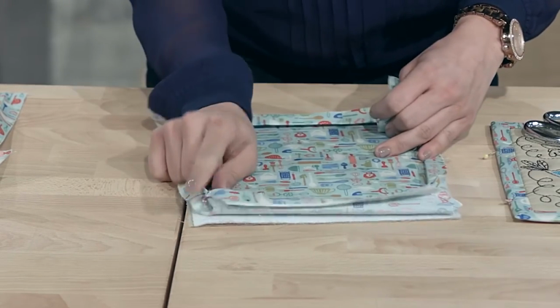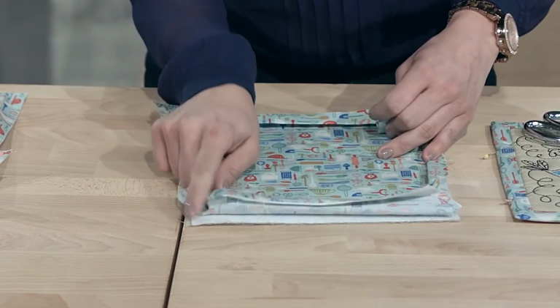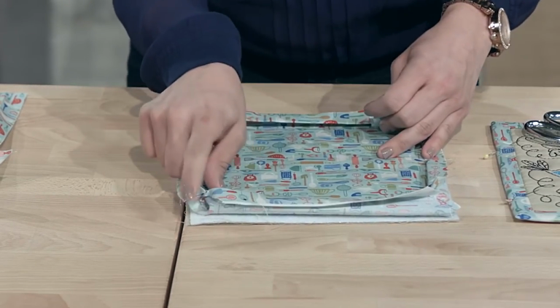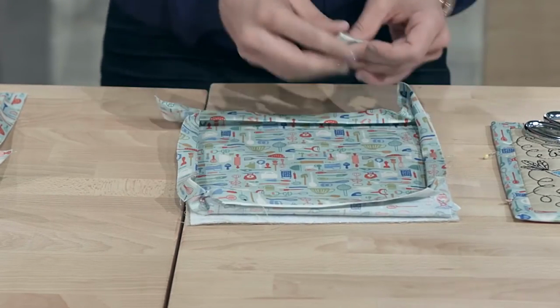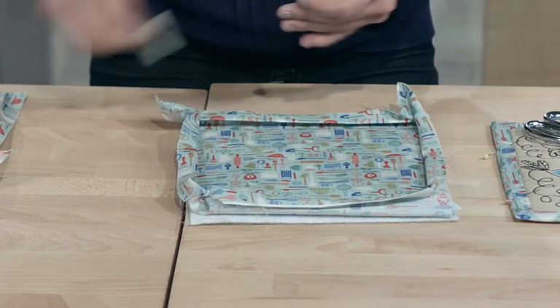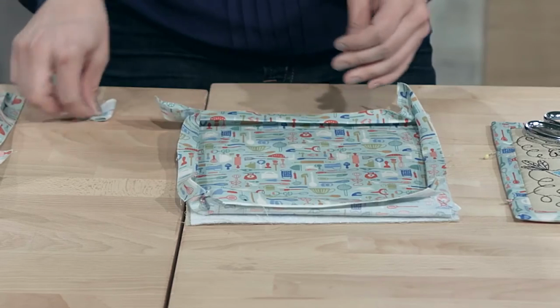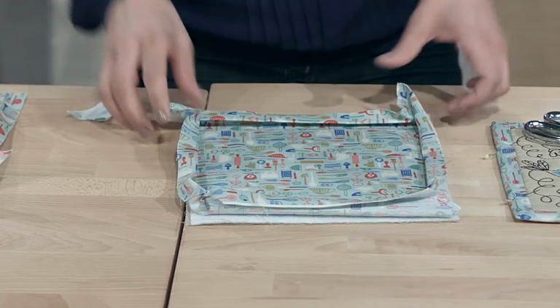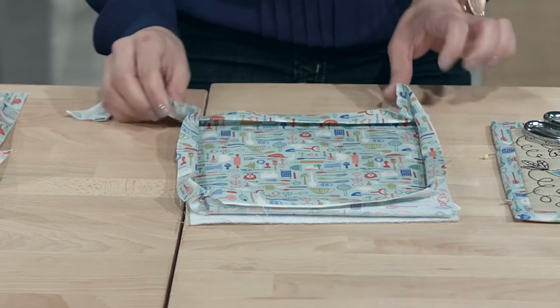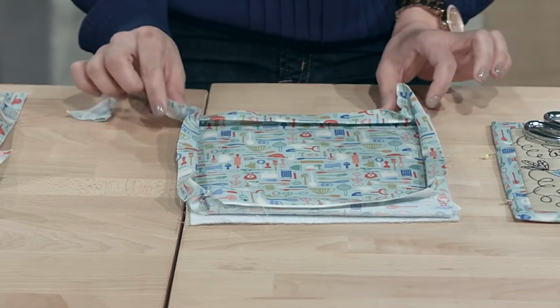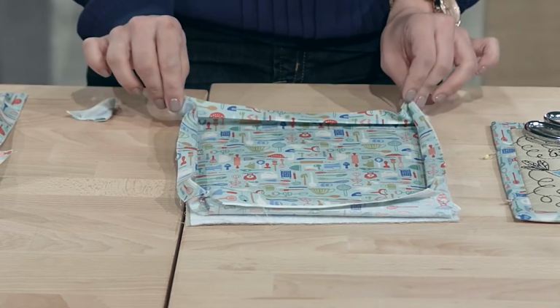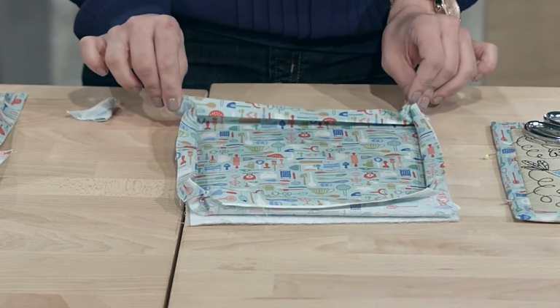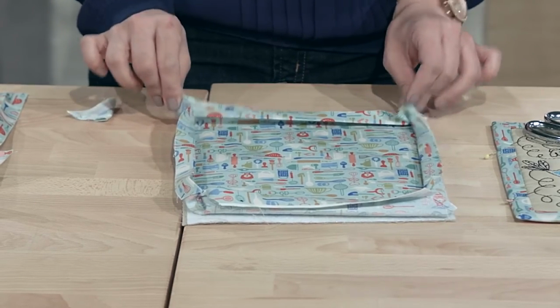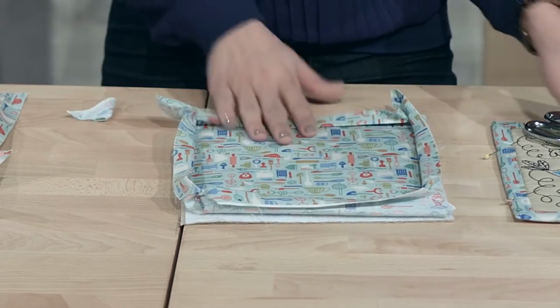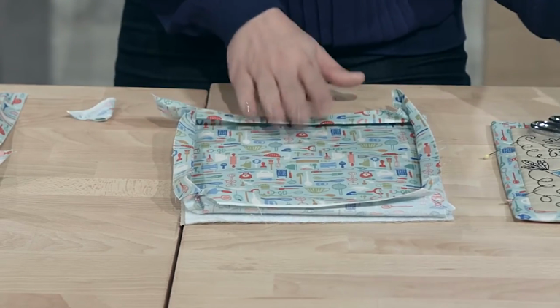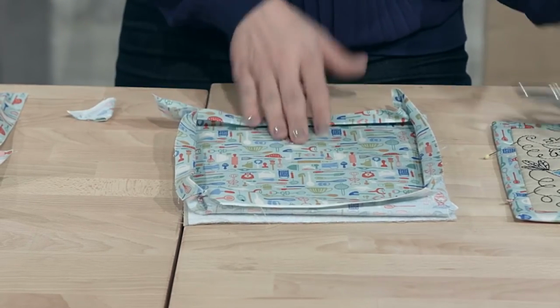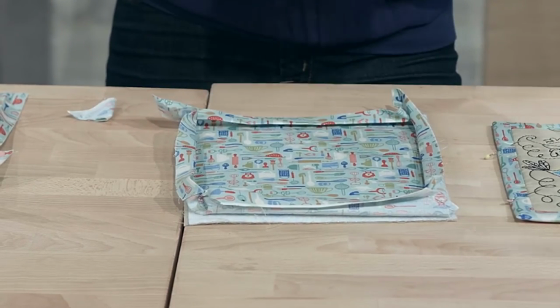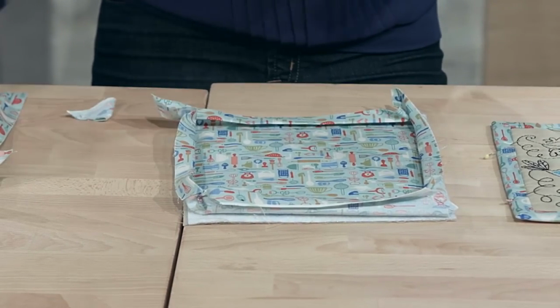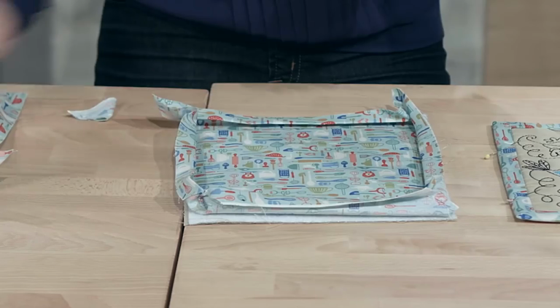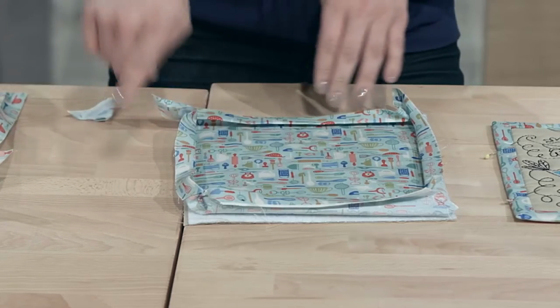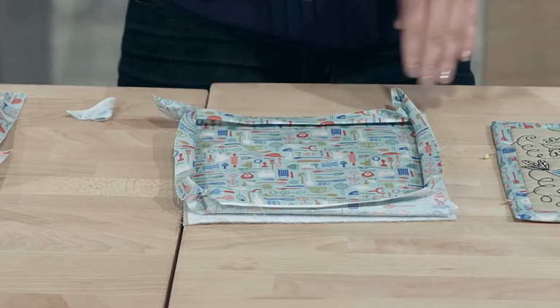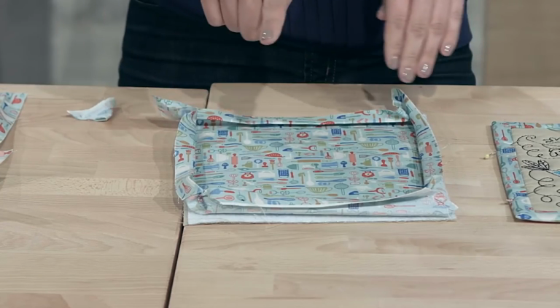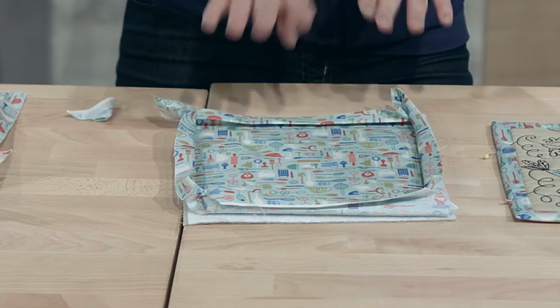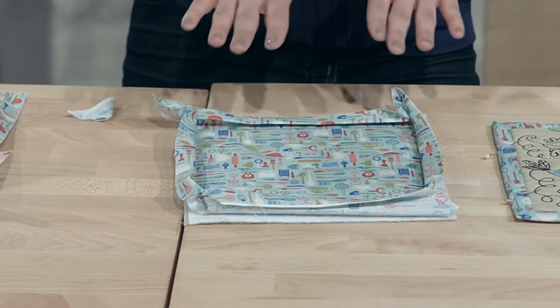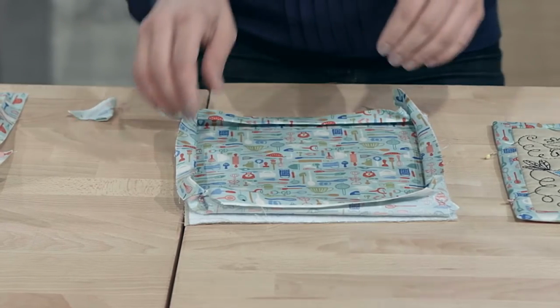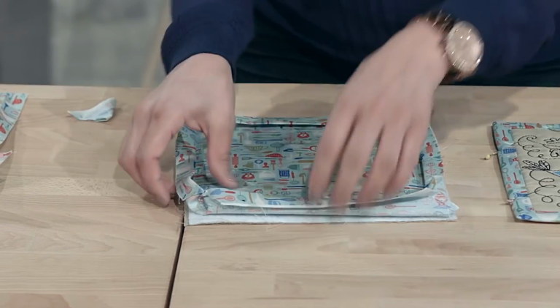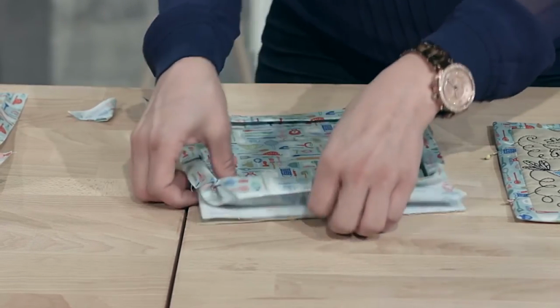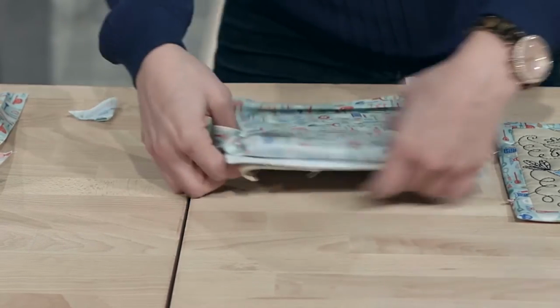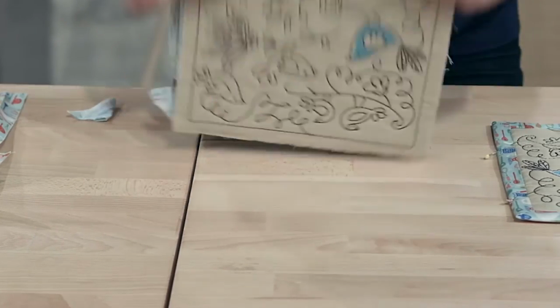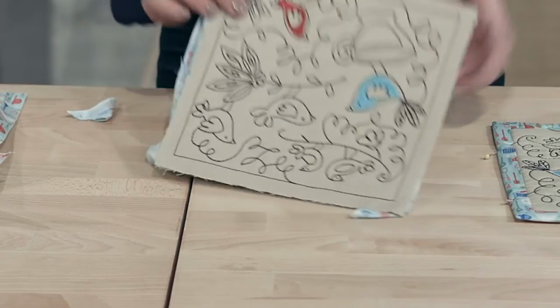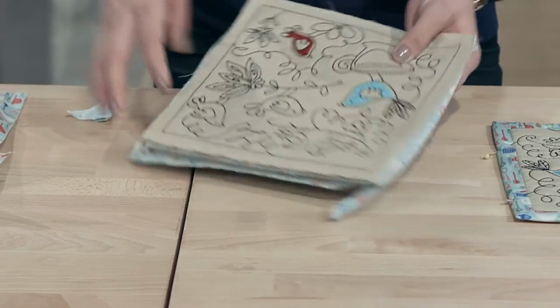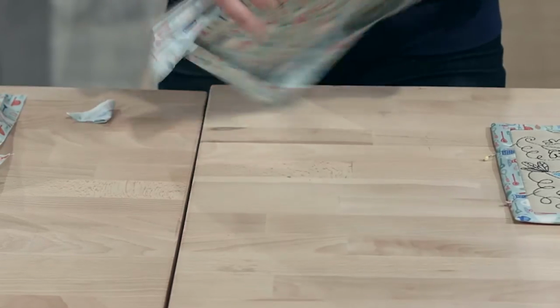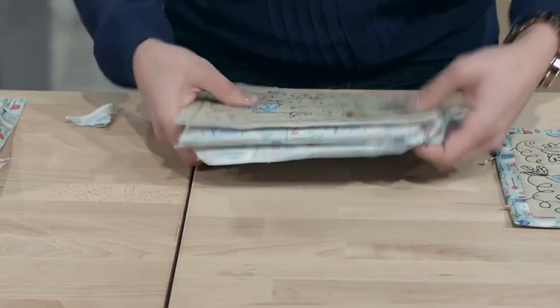I've already done that on this side. You're gonna have to do that on all four sides — definitely trim all four corners. Then flip your quilt block back over so you can flip your binding and backing.